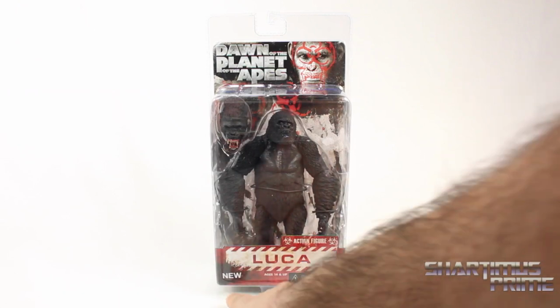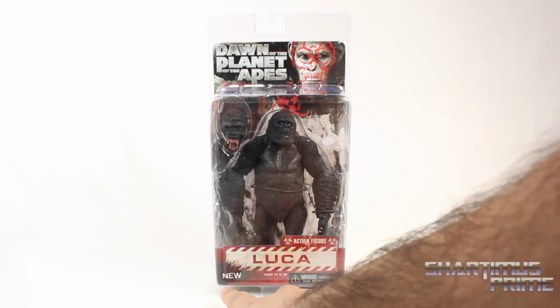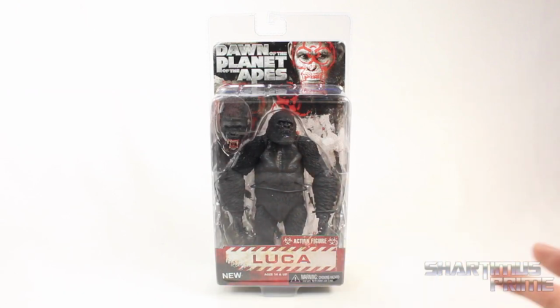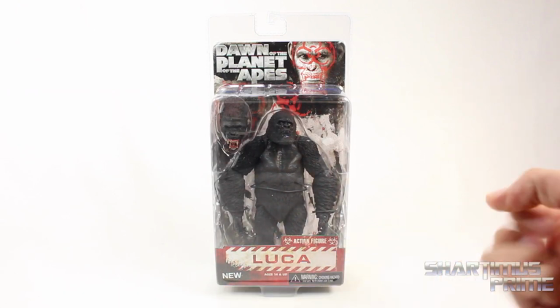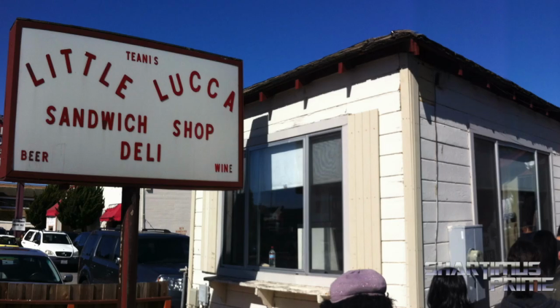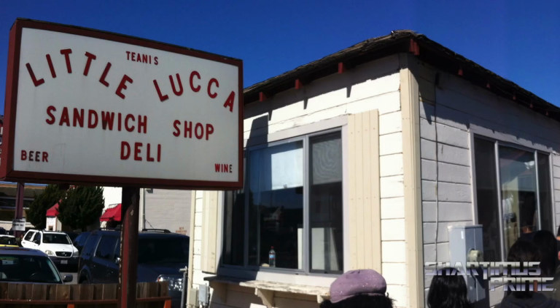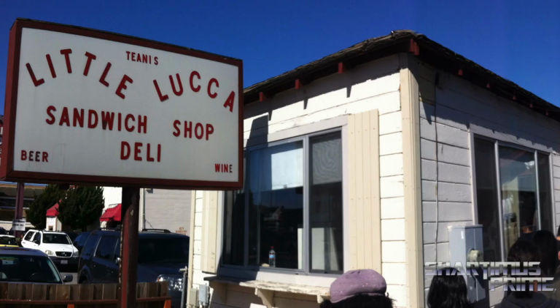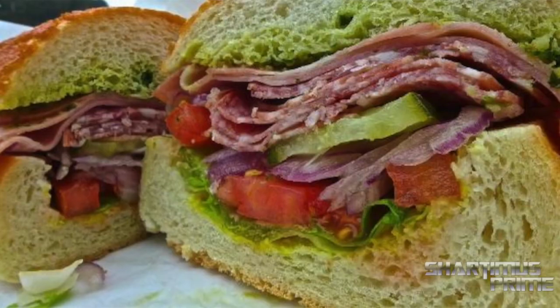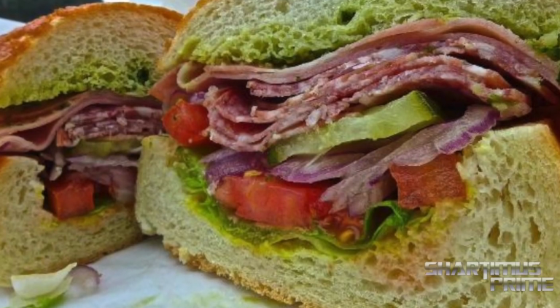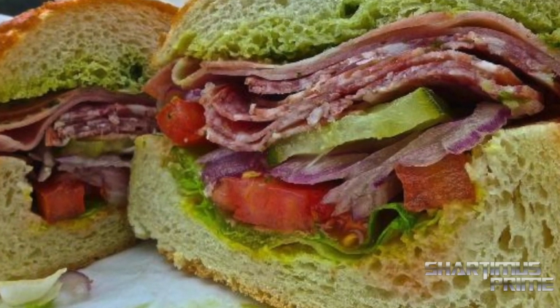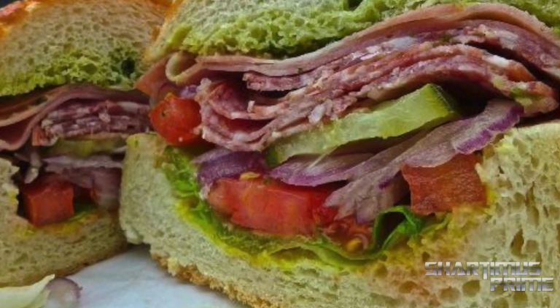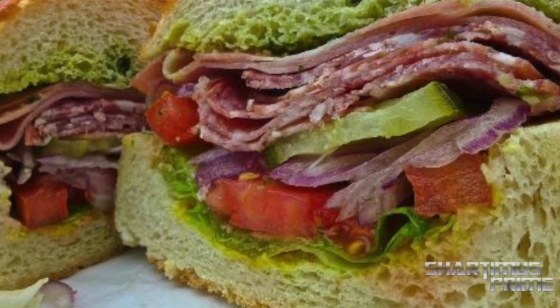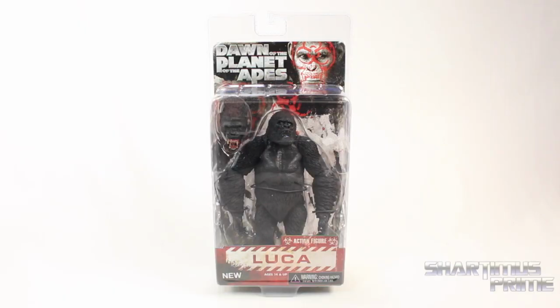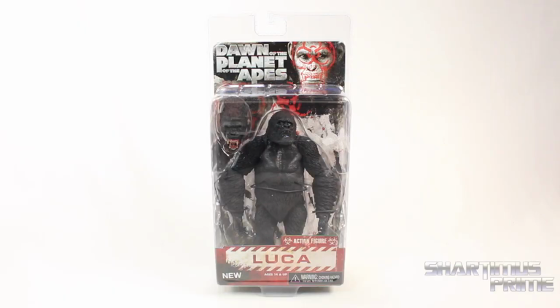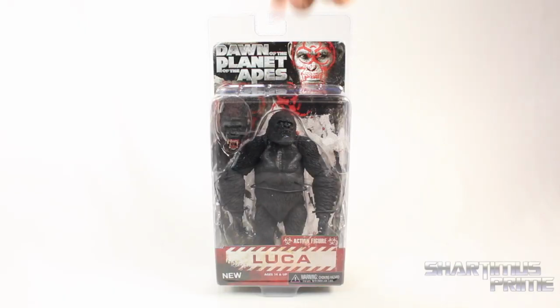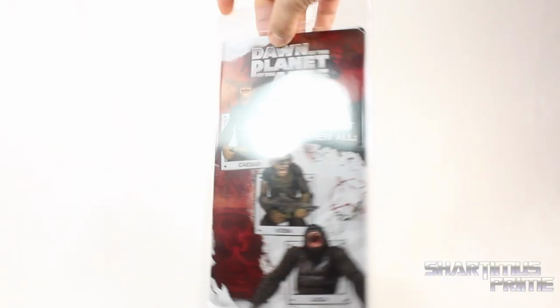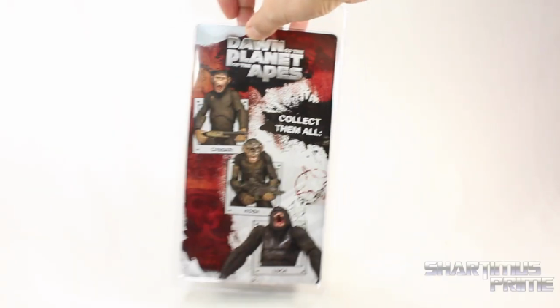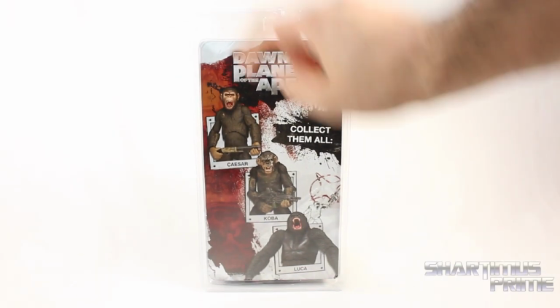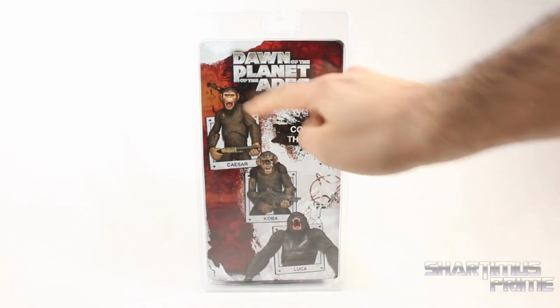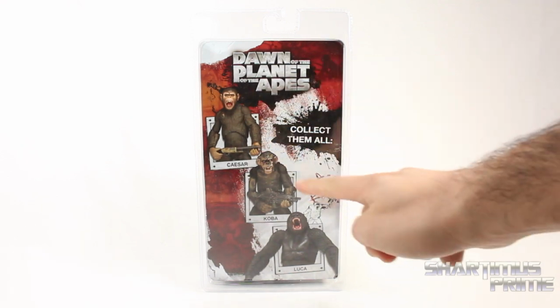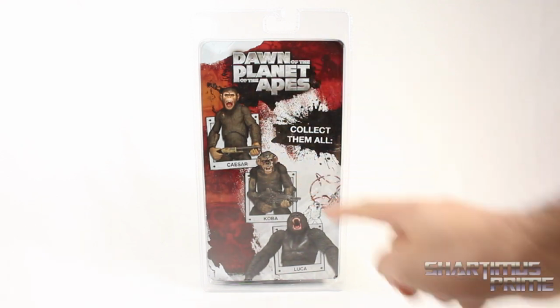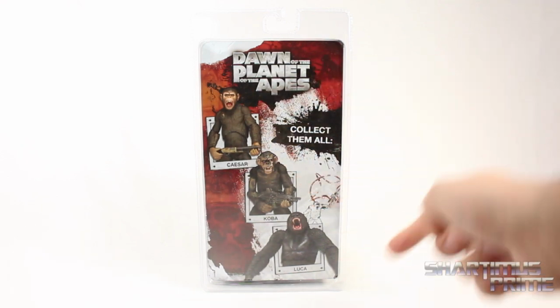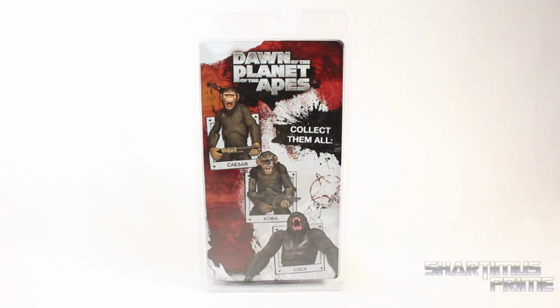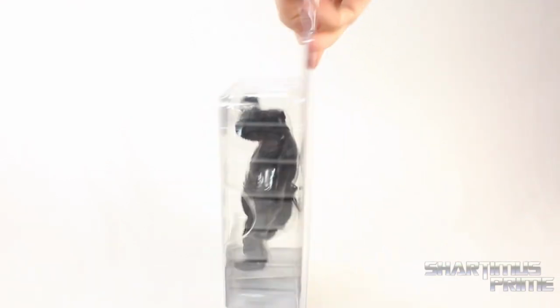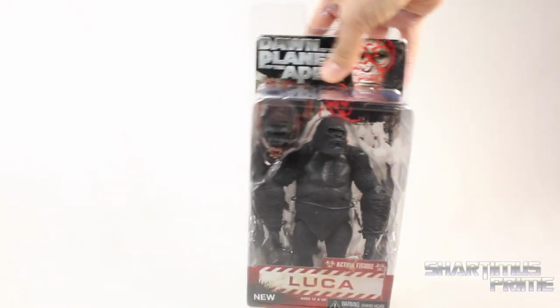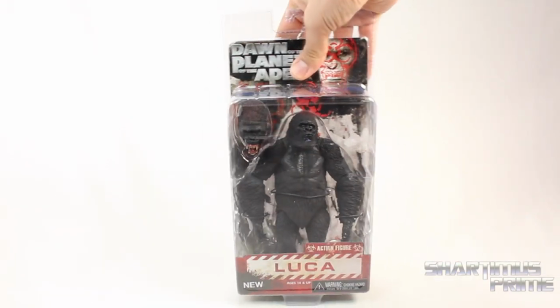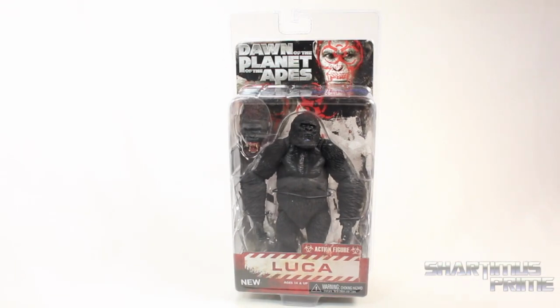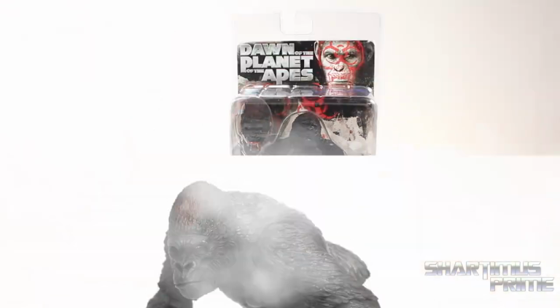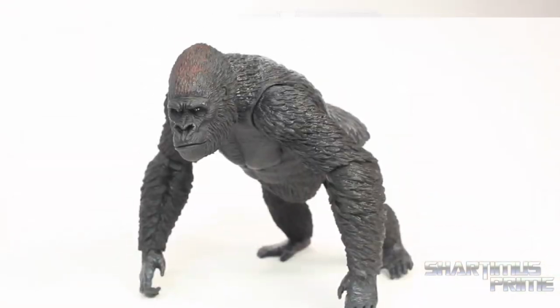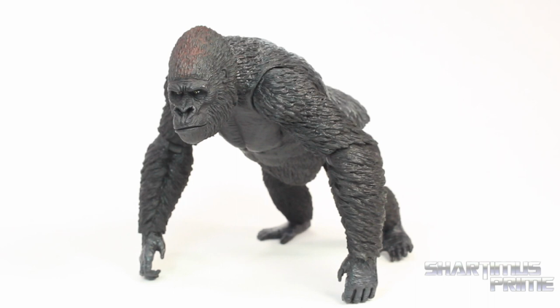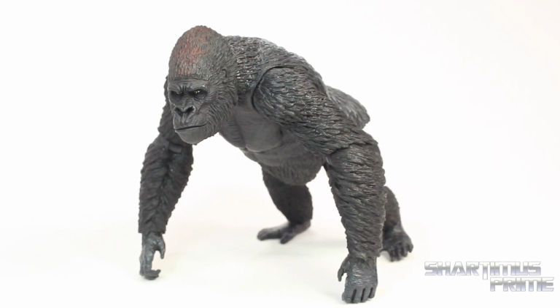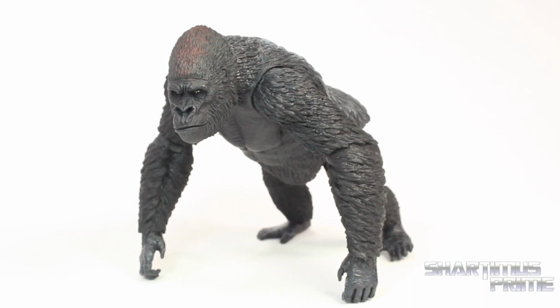We got the same clamshell packaging just like the rest, says Luka right there. On the other side over here we have Caesar, which I reviewed, Koba, which I reviewed, and then there's Luka again. All right, let's get to it and crack this thing open — here's Luka out of the packaging.